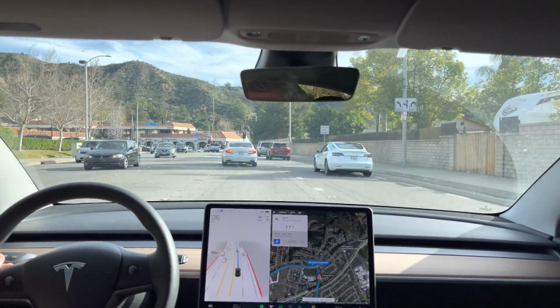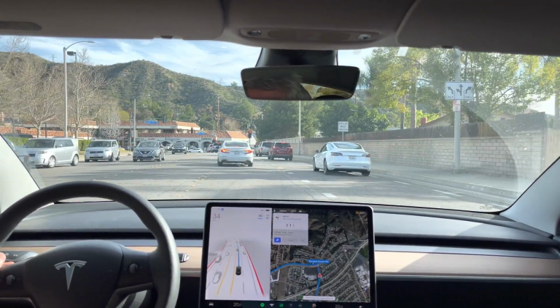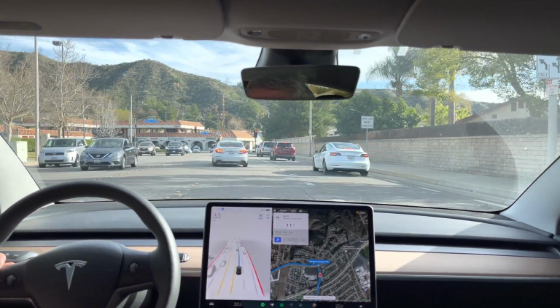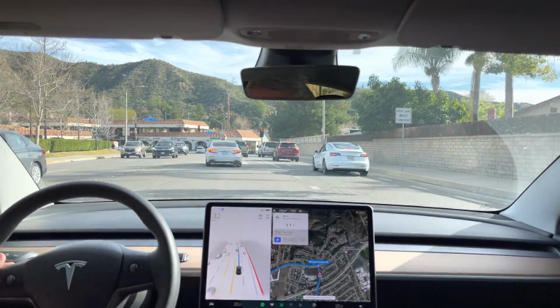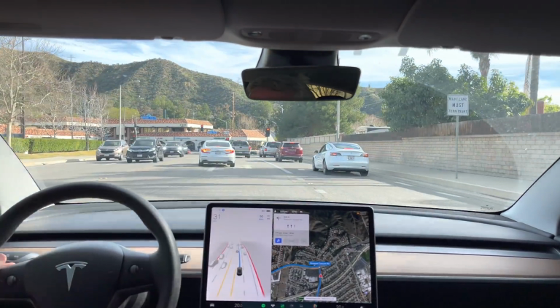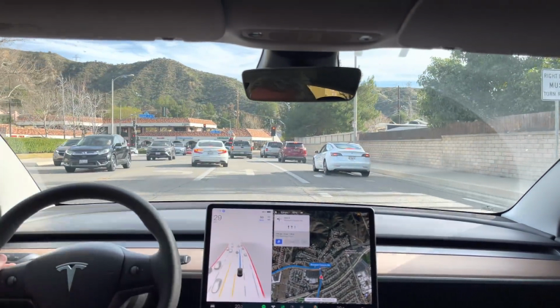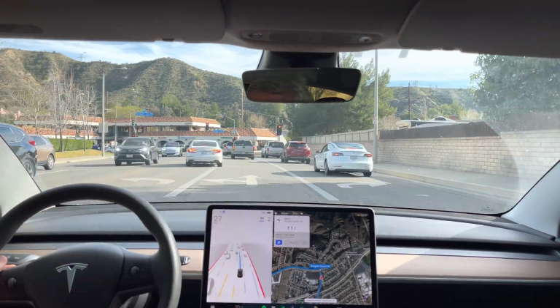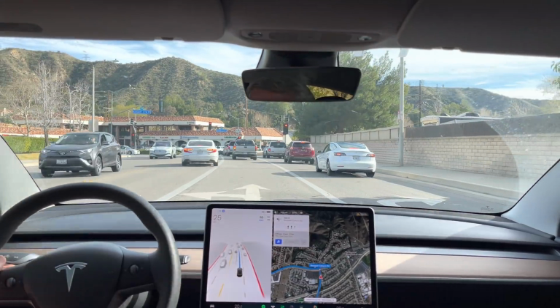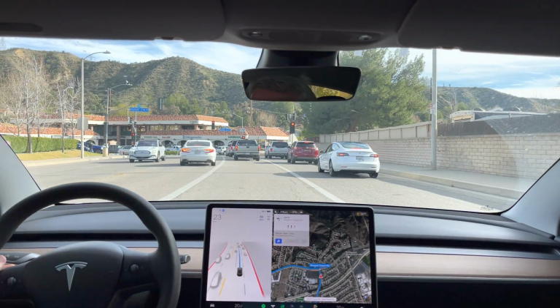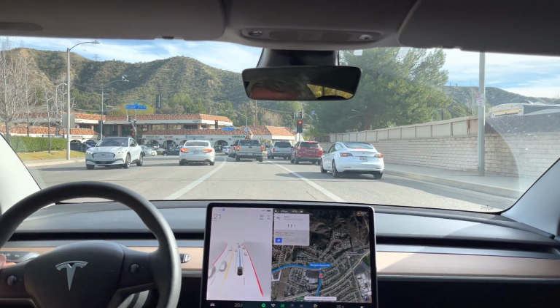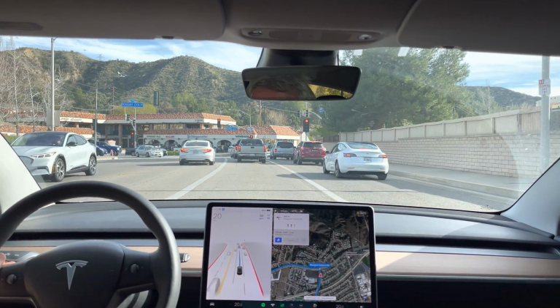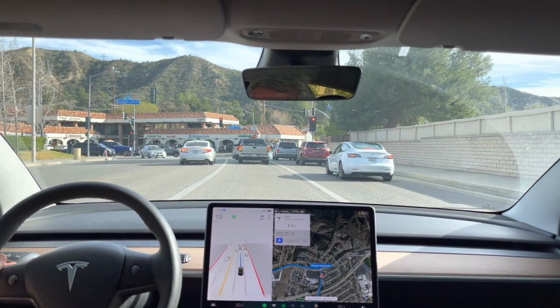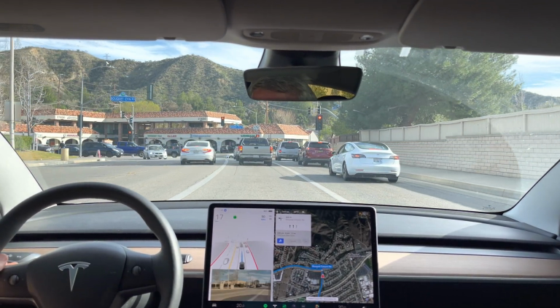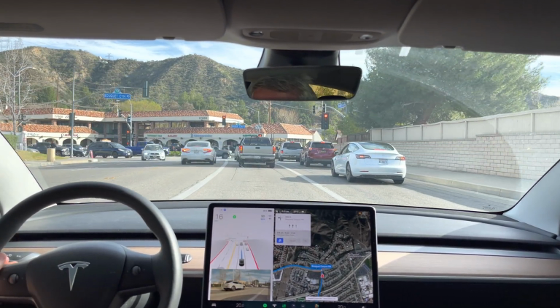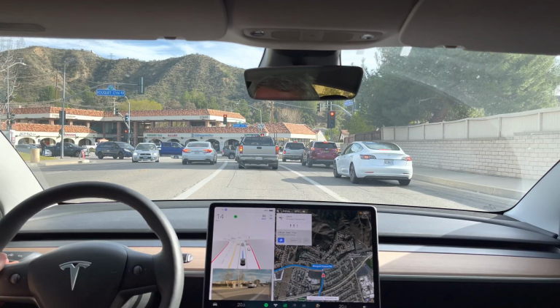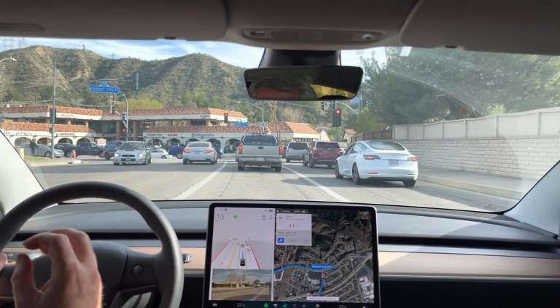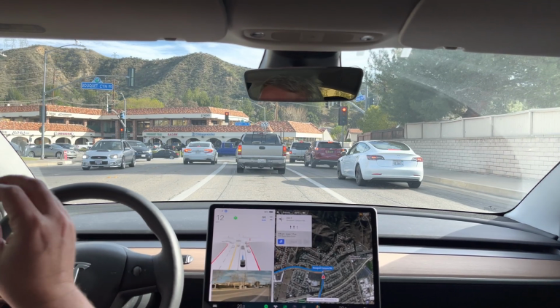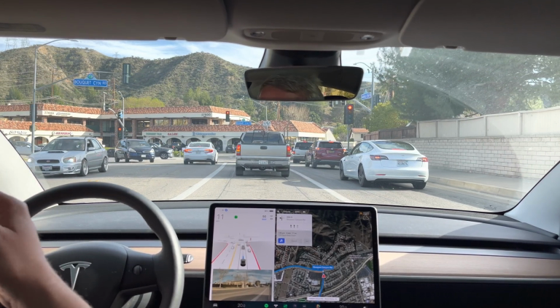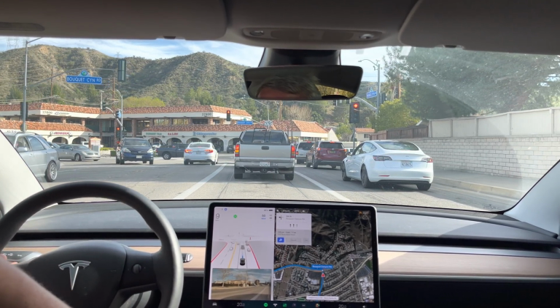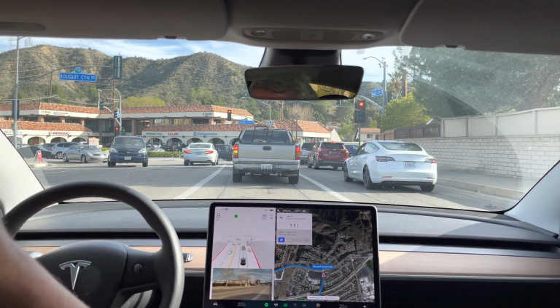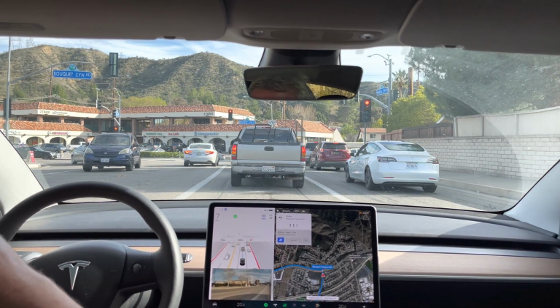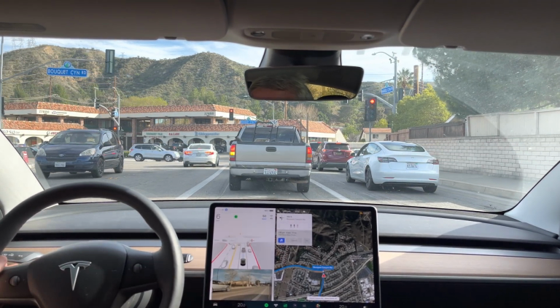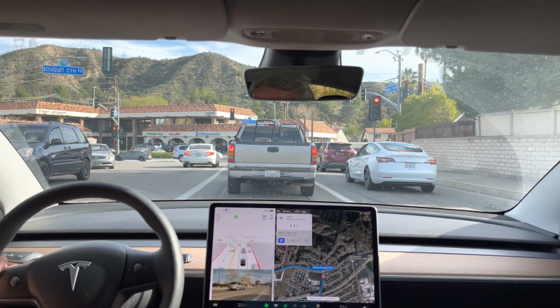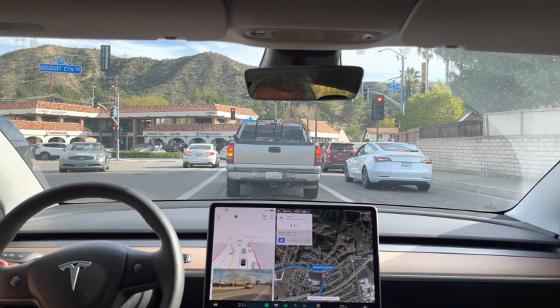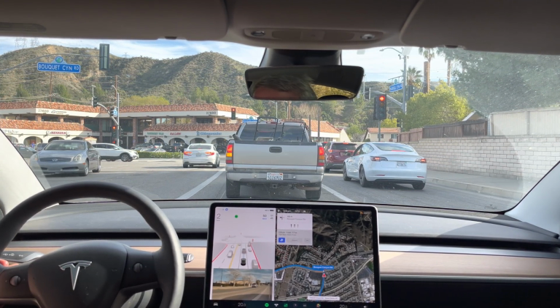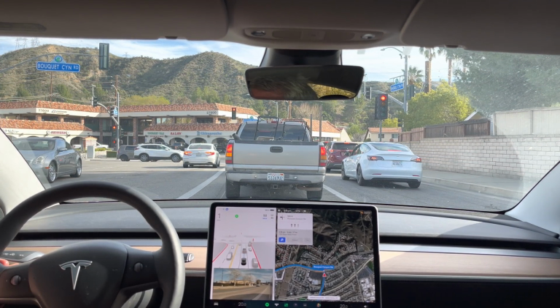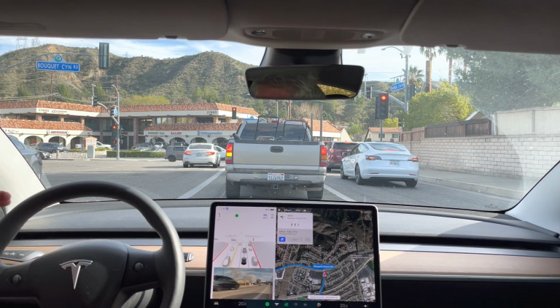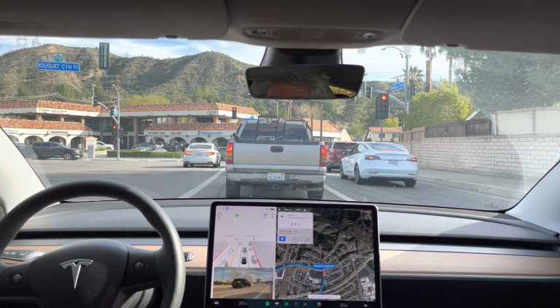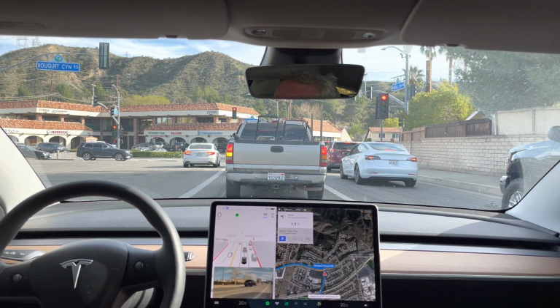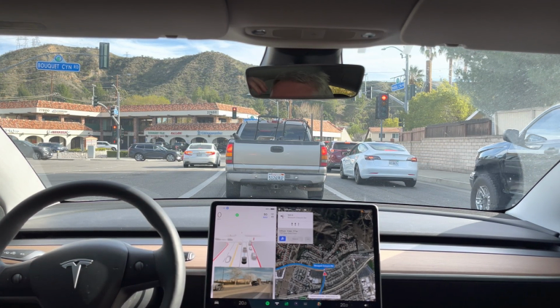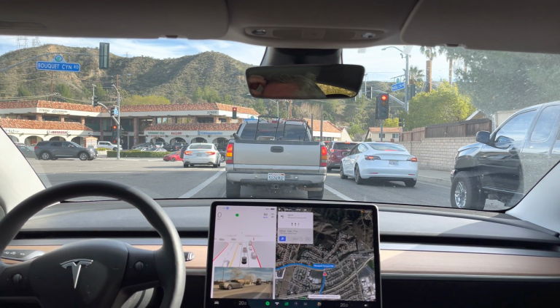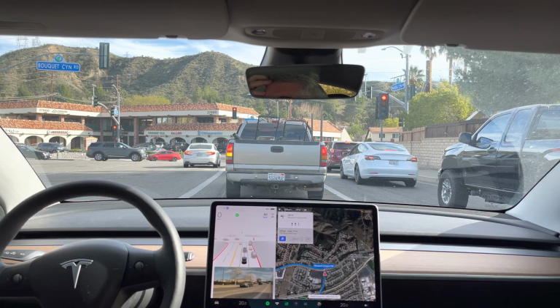Now turn left onto Blue Canyon Road. Staying in the right-left turn lane, it looks like, which is just fine.